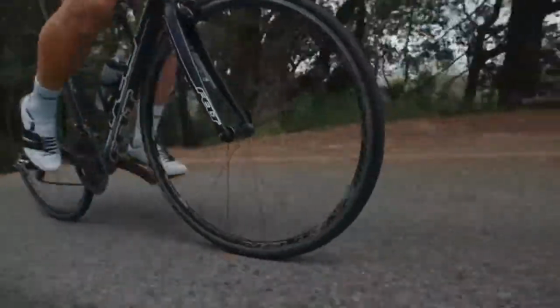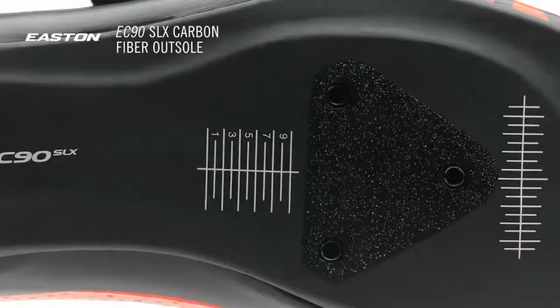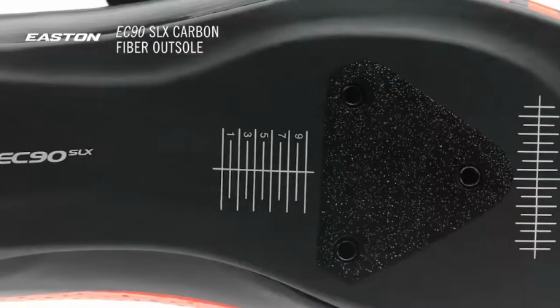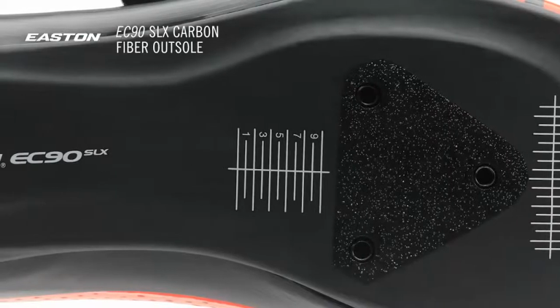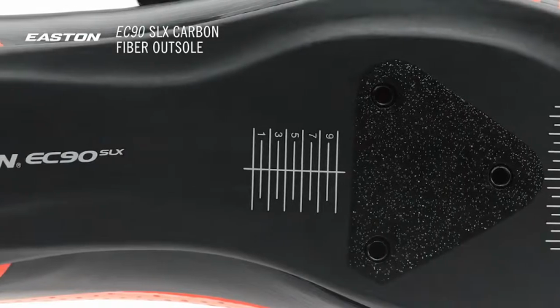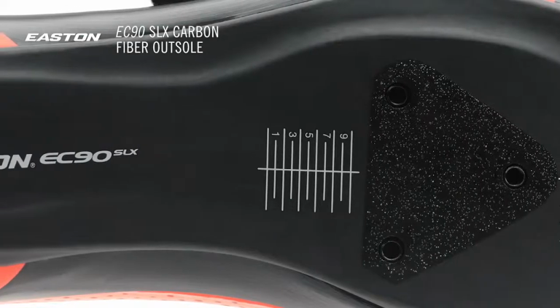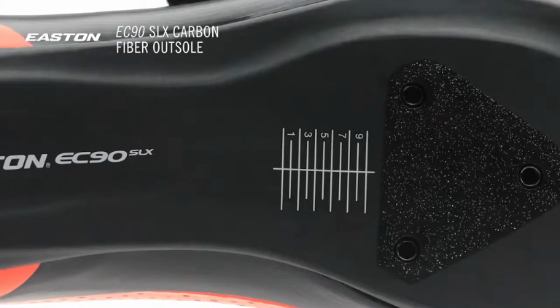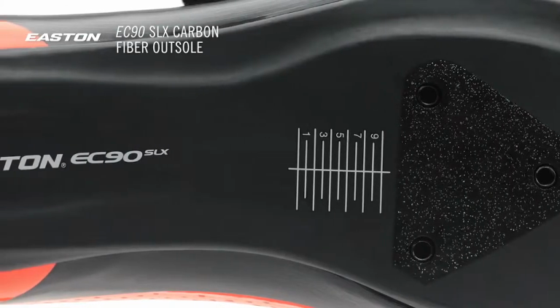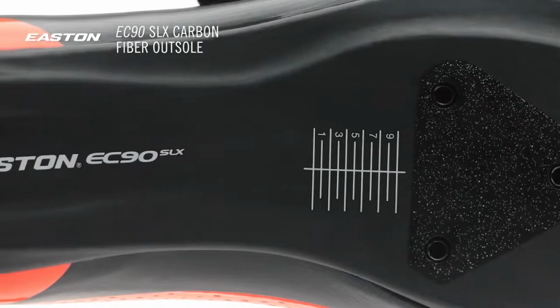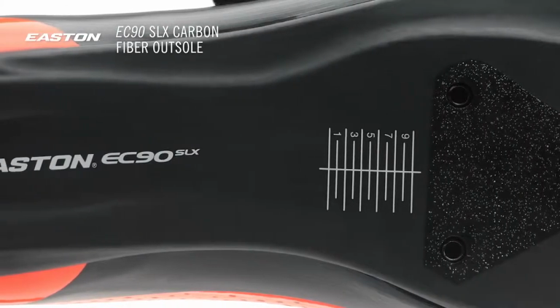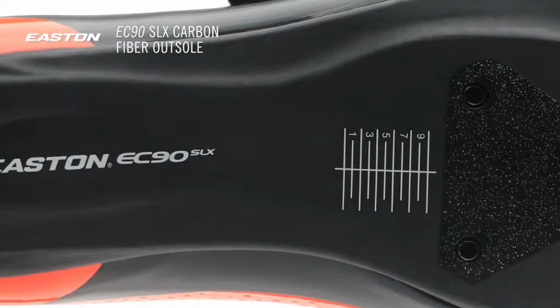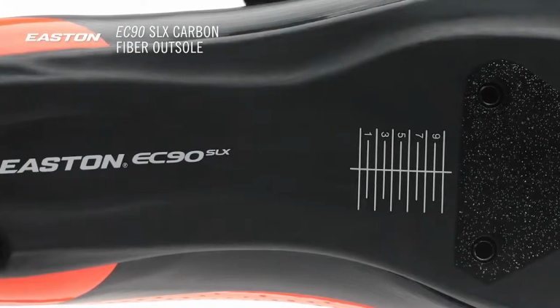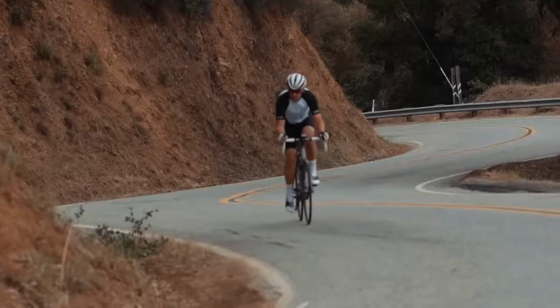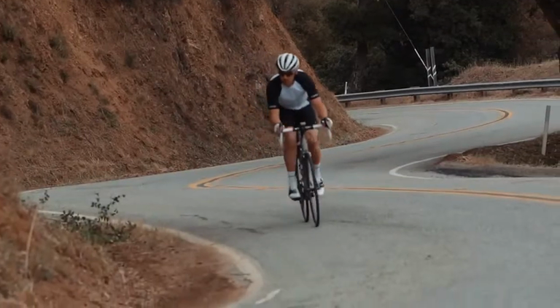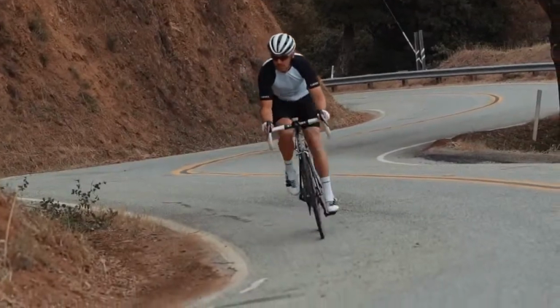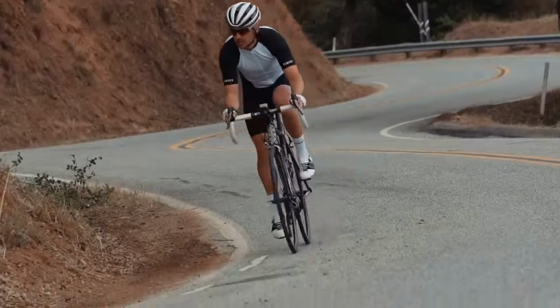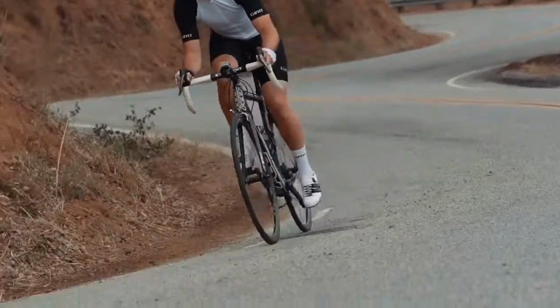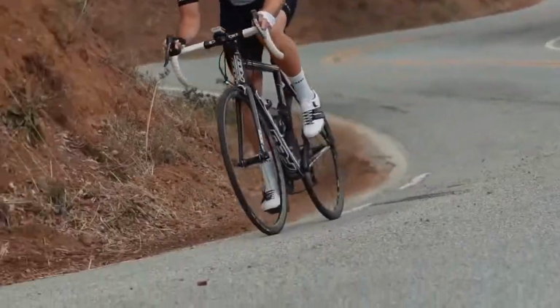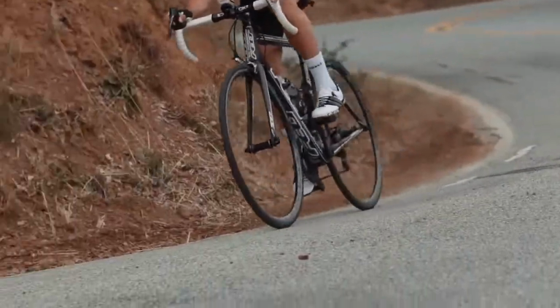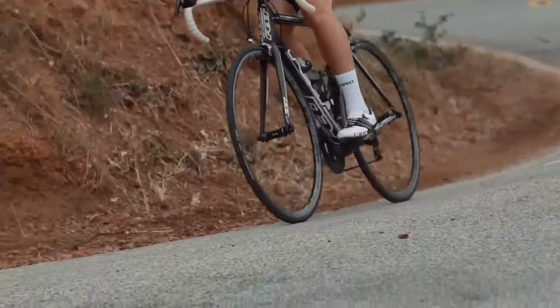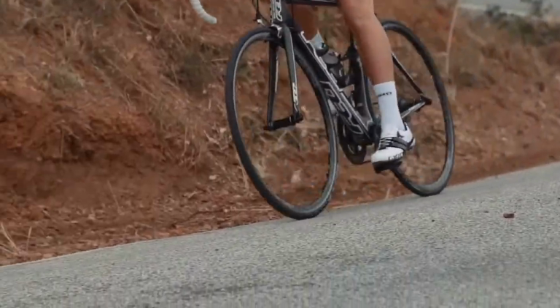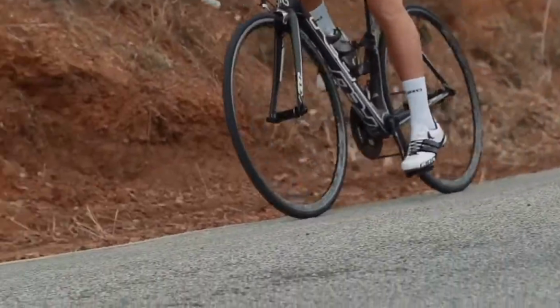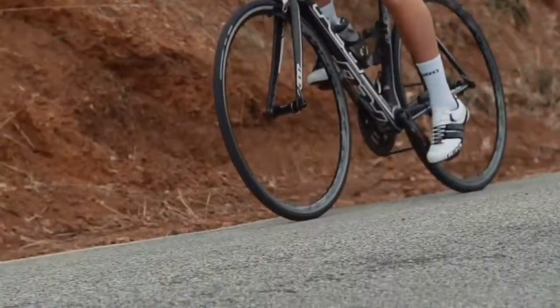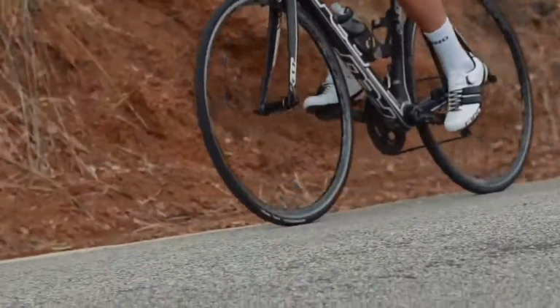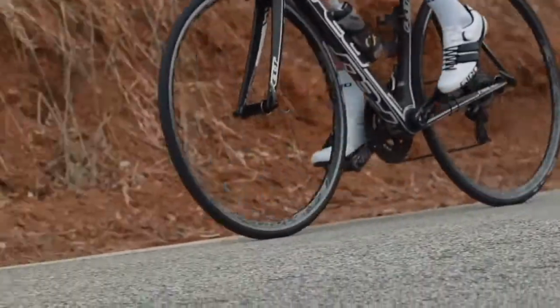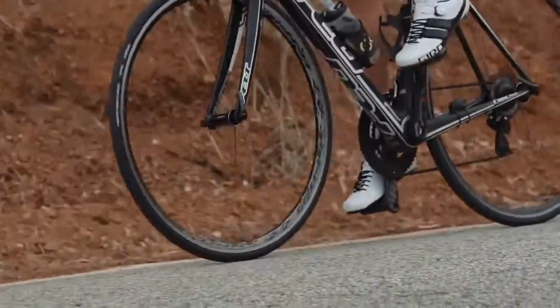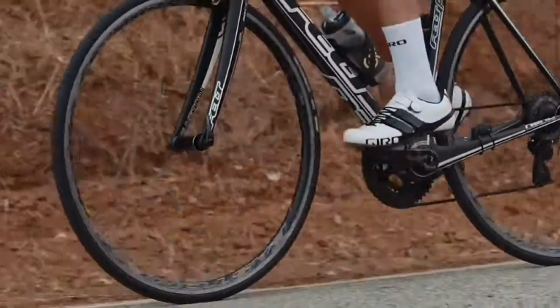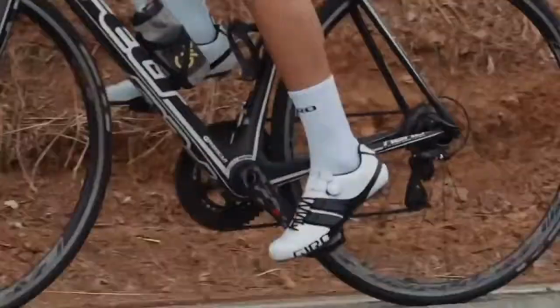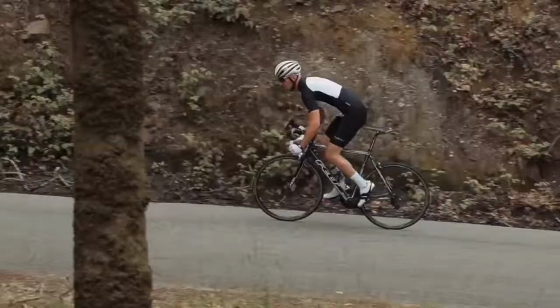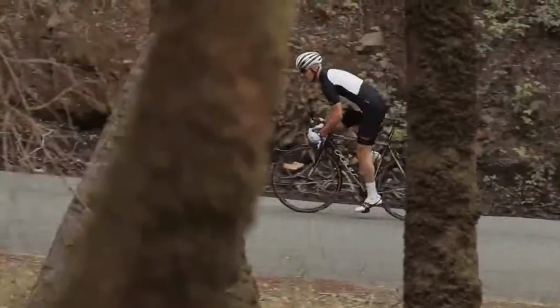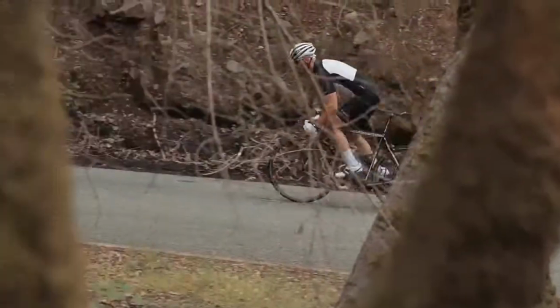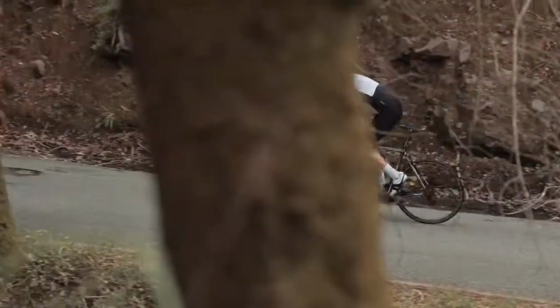Power transfer is bolstered by the Easton EC90 SLX Carbon Fiber Outsole. This outsole is among the lightest, thinnest, and stiffest pedaling platforms on the road, giving you a direct connection to the pedals.